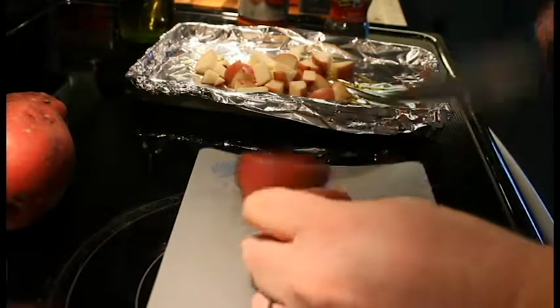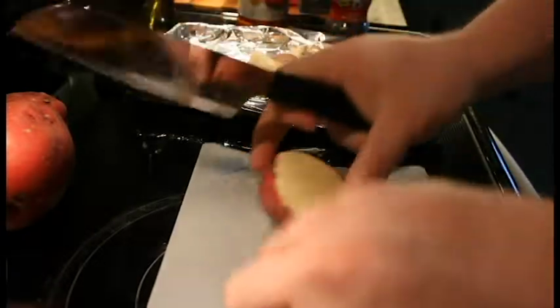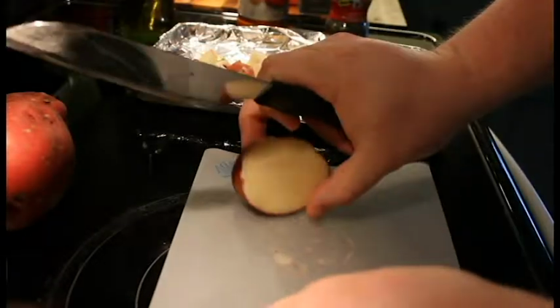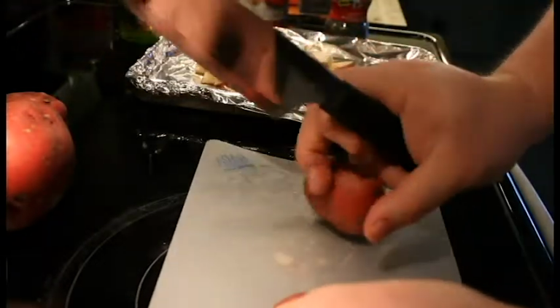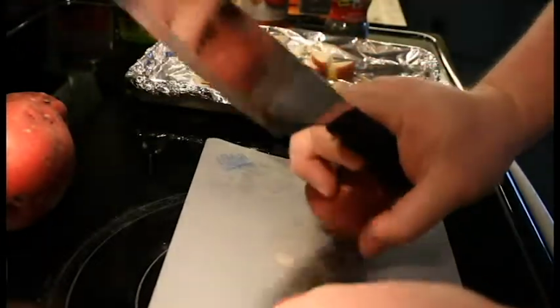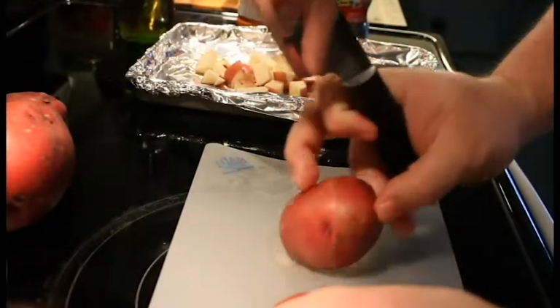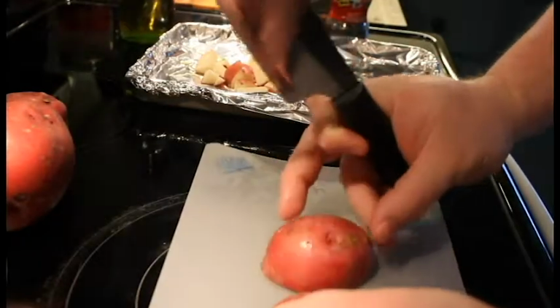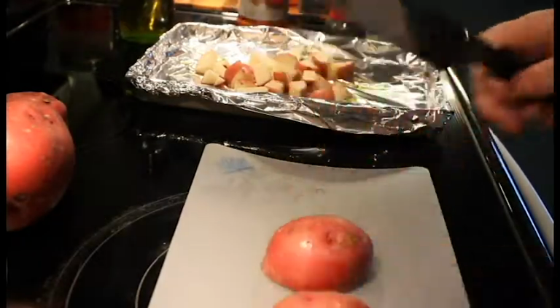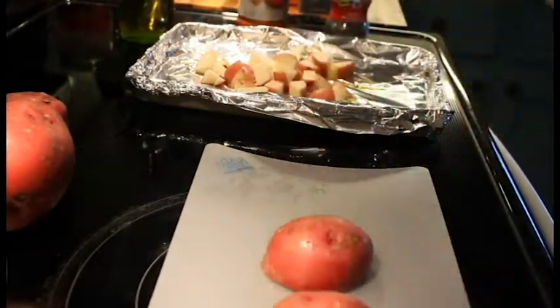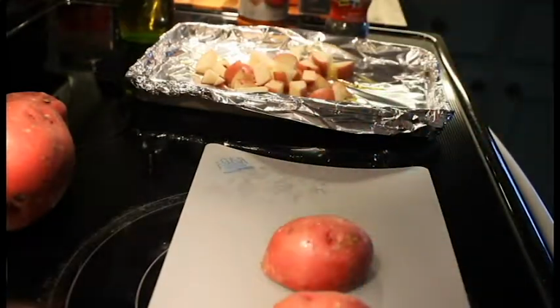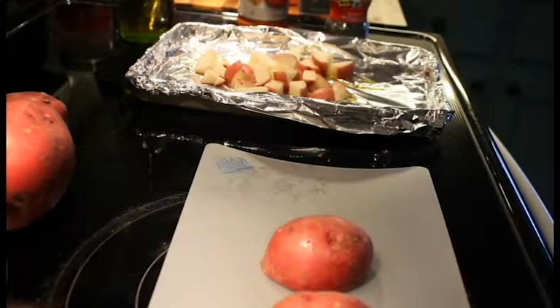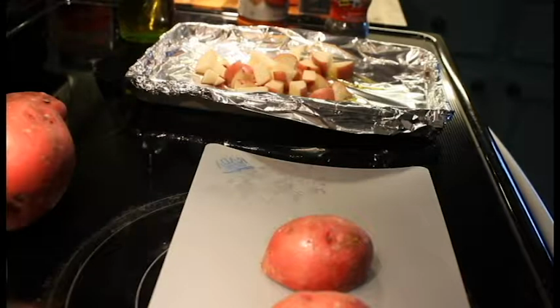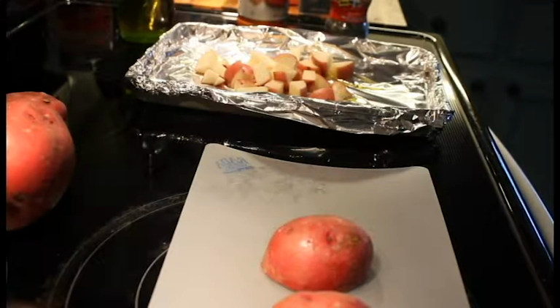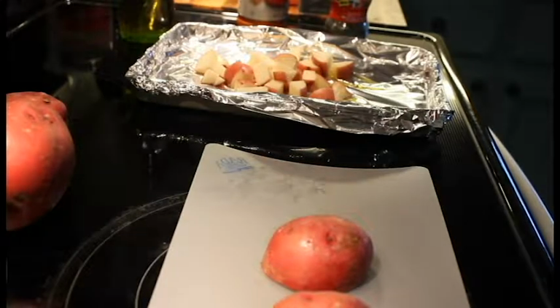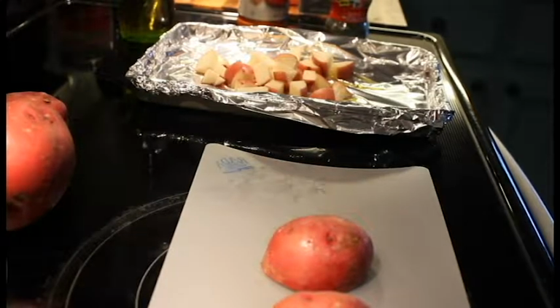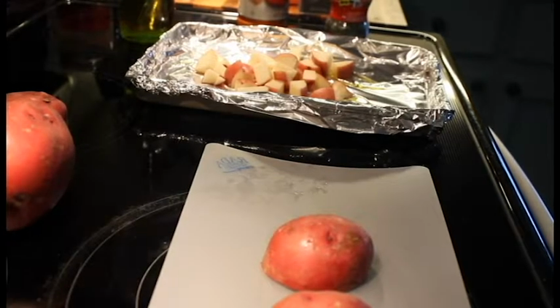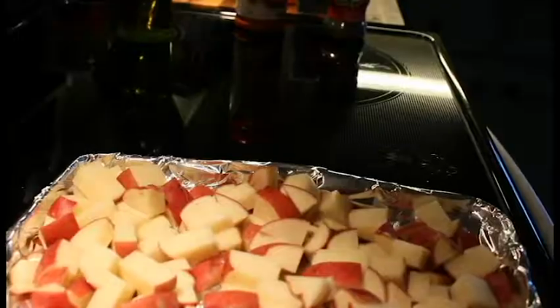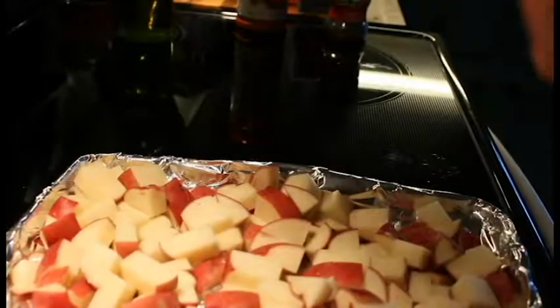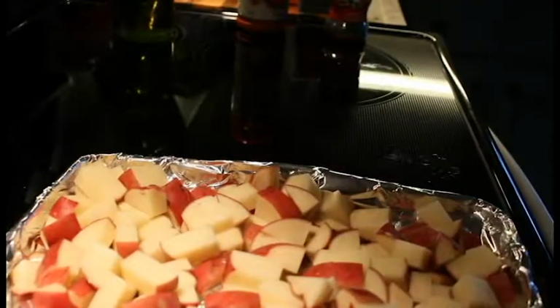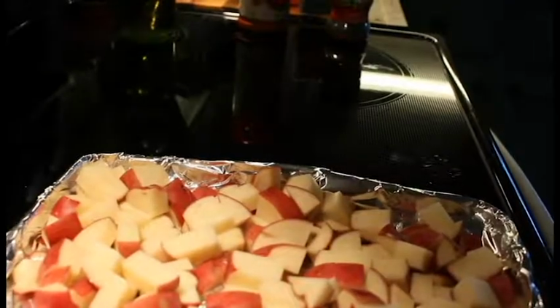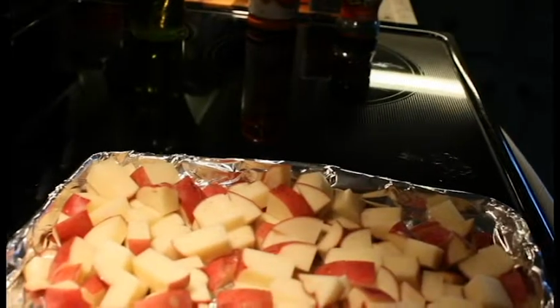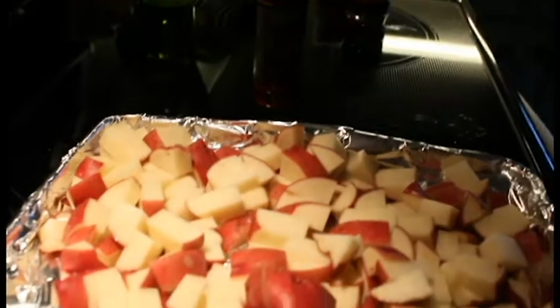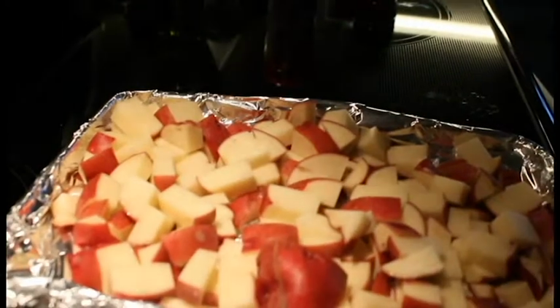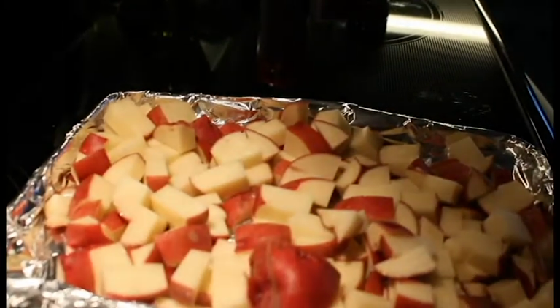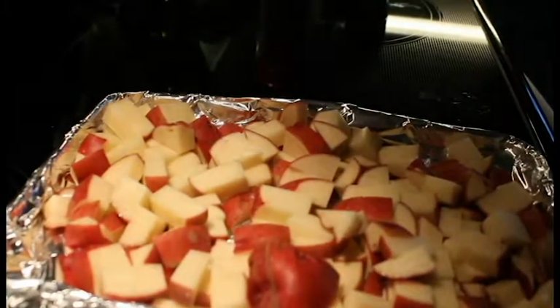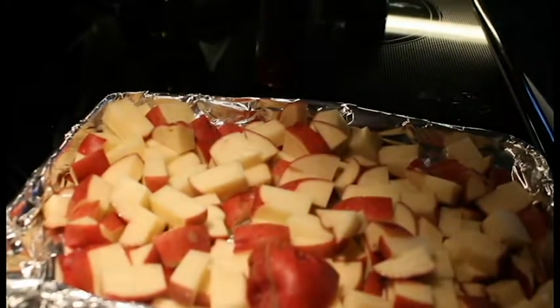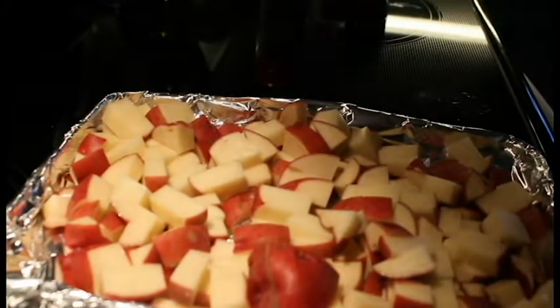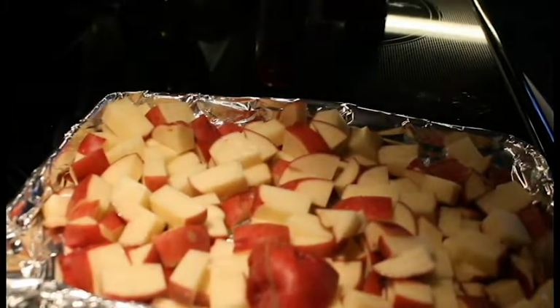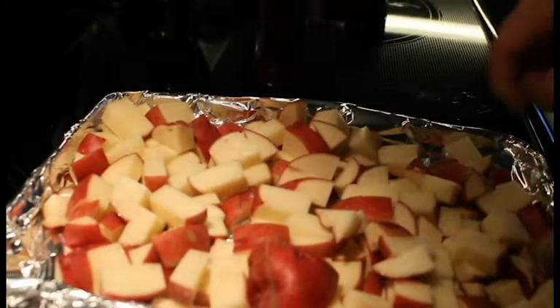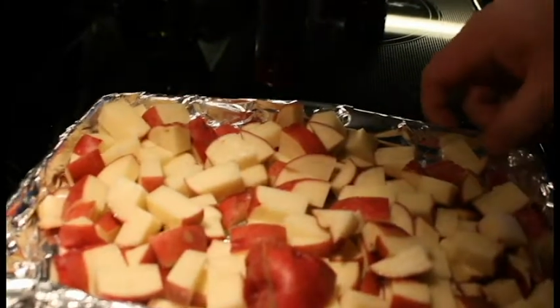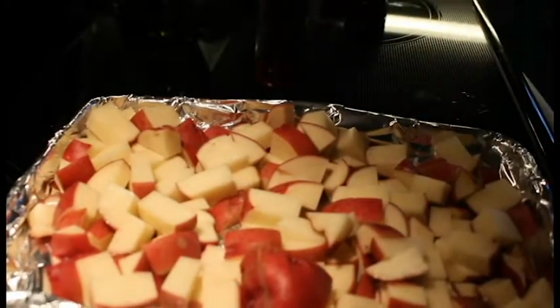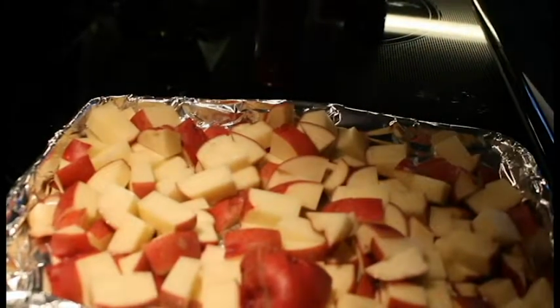I'm going to get these other three potatoes chopped up and I'll bring you right back when I'm done. All right everybody, we're back — hope you can see that well.